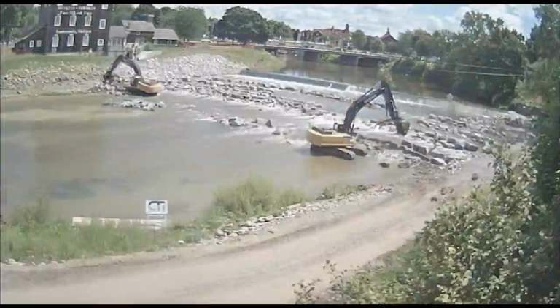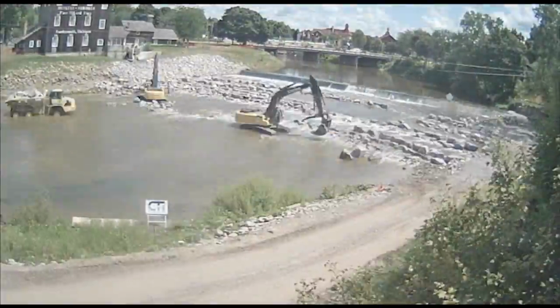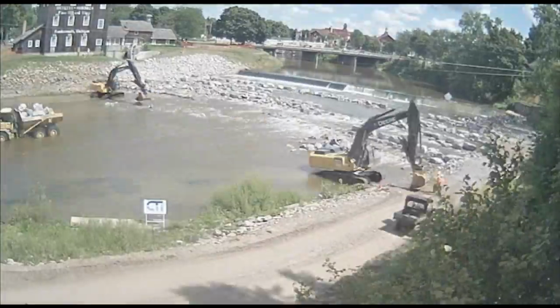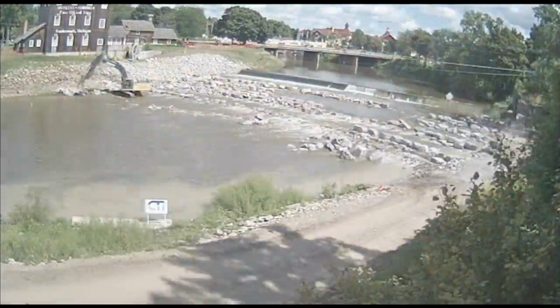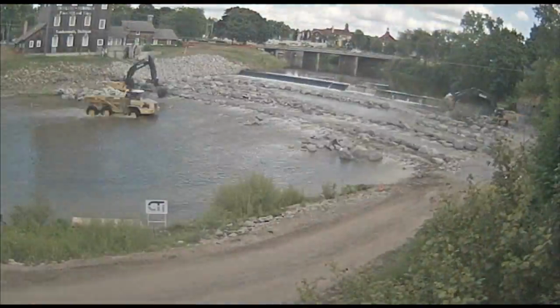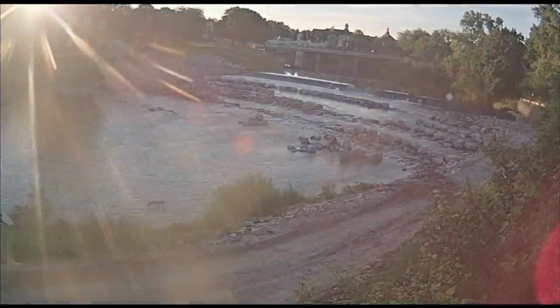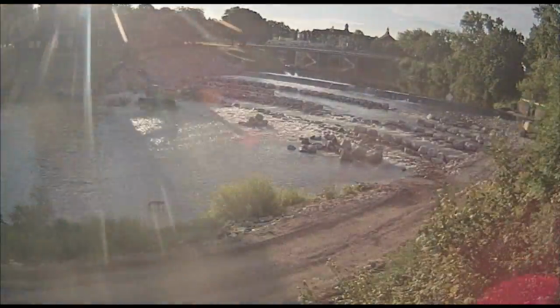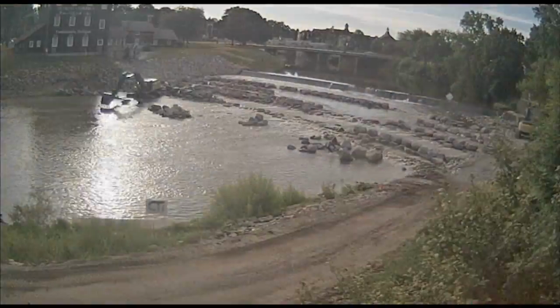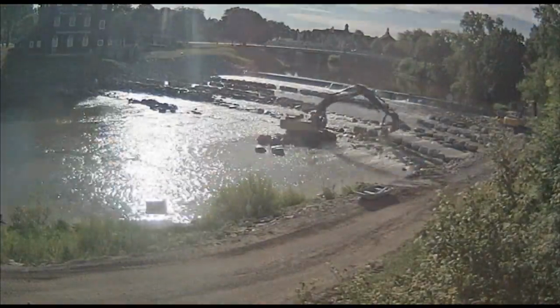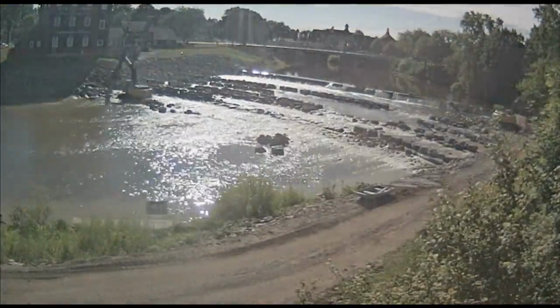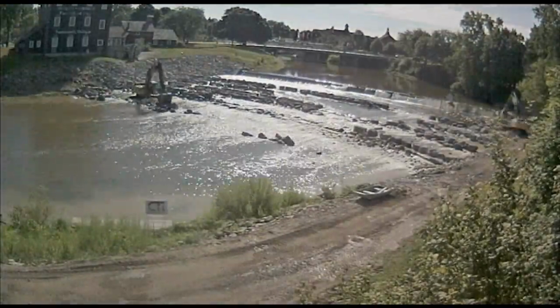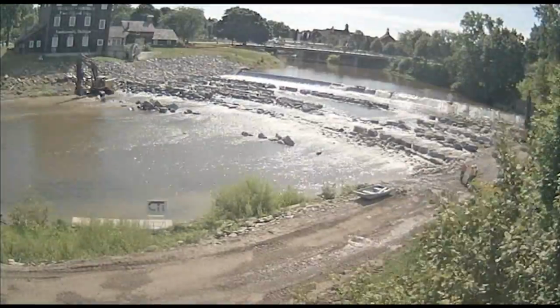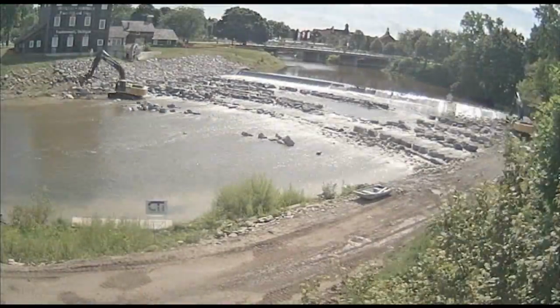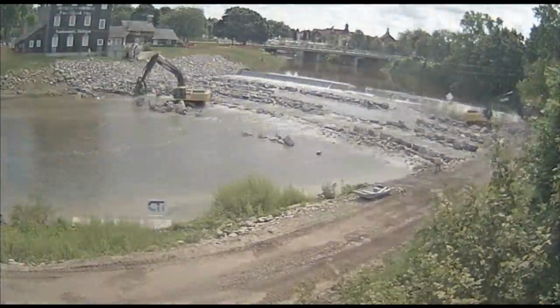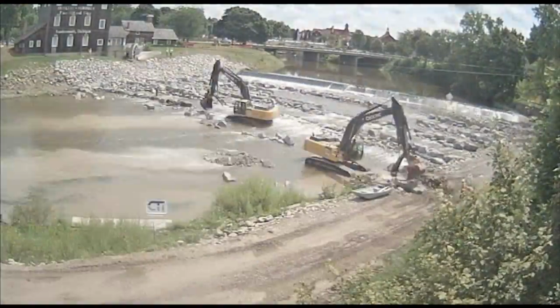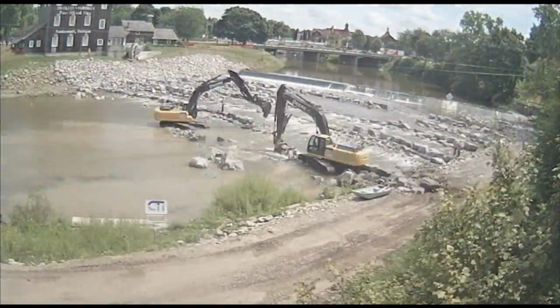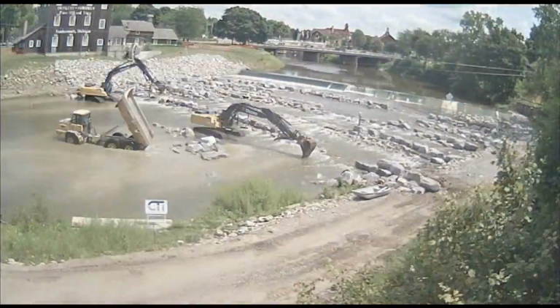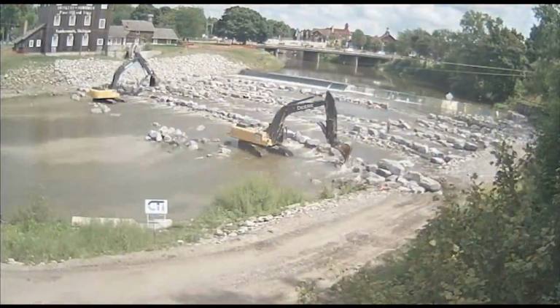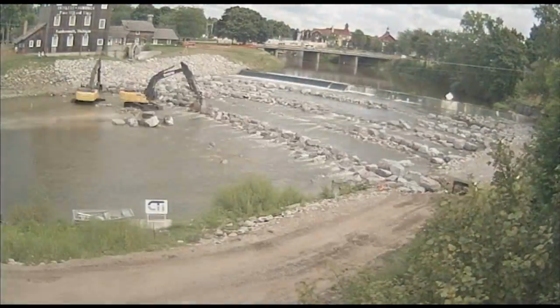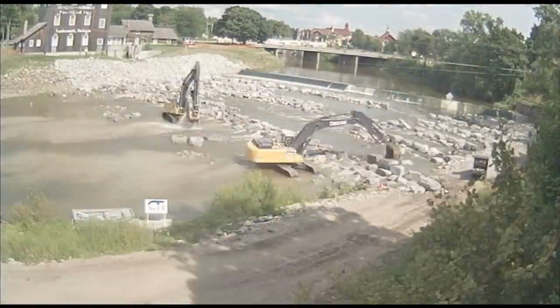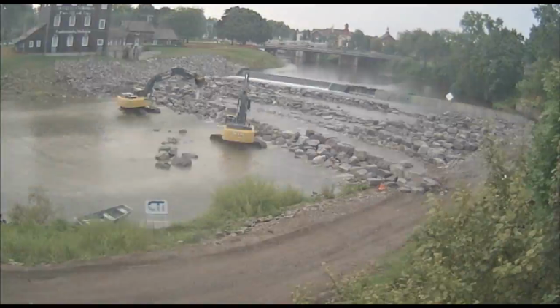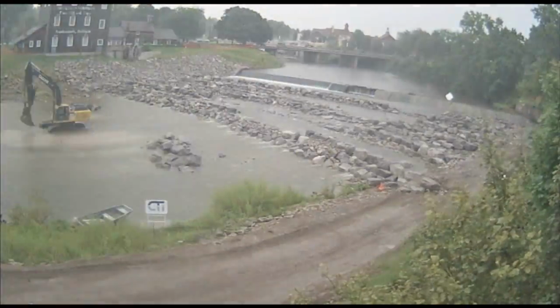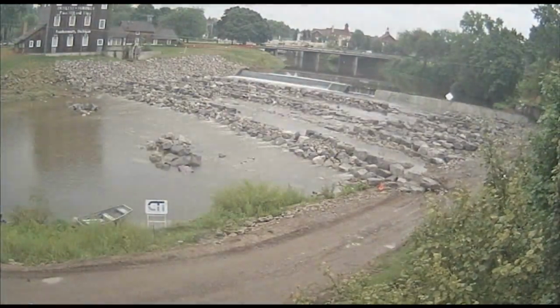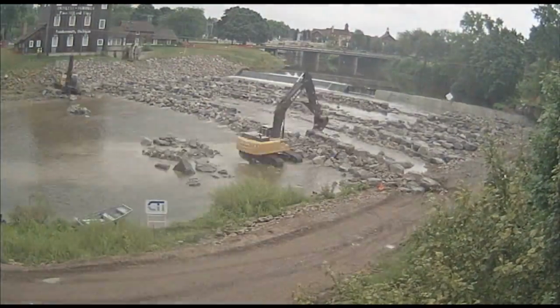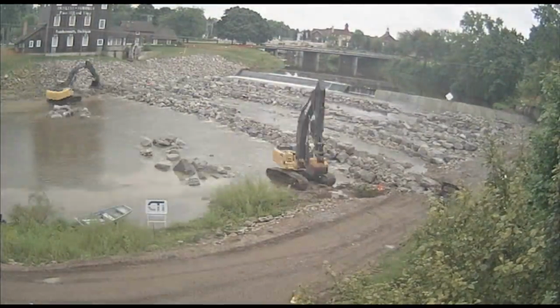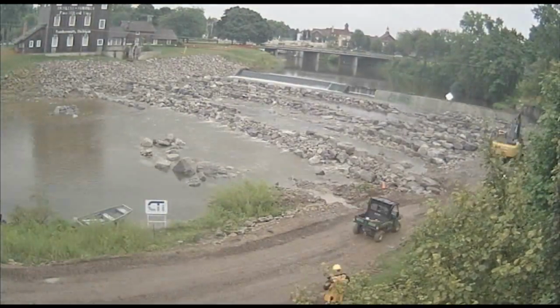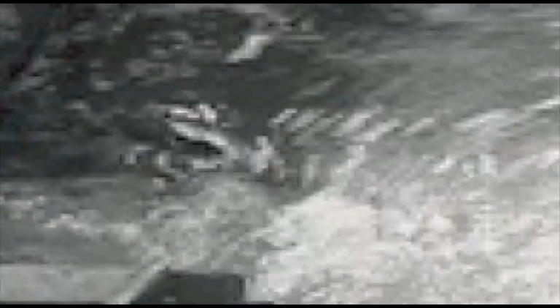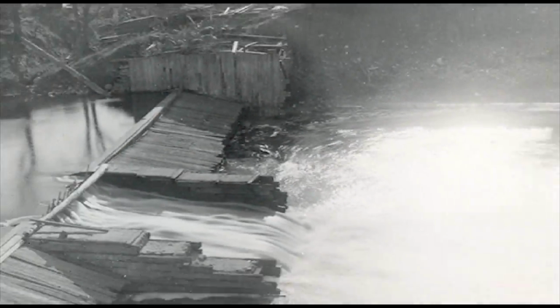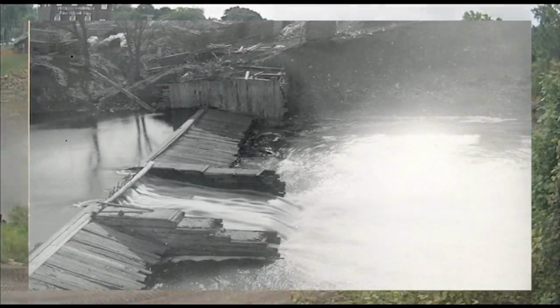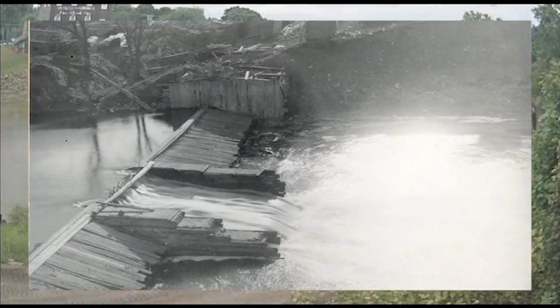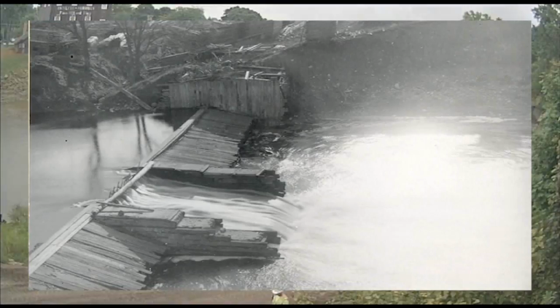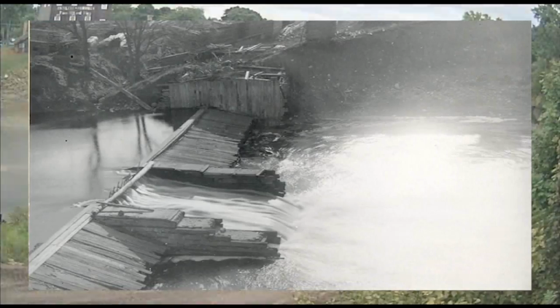This will ultimately allow access to many miles of historical spawning habitat on the Cass River and its tributaries that have not been accessible for over 150 years since the dam was originally constructed.